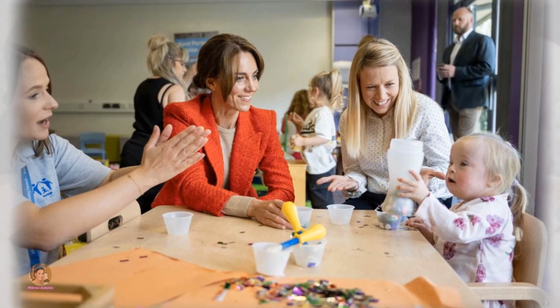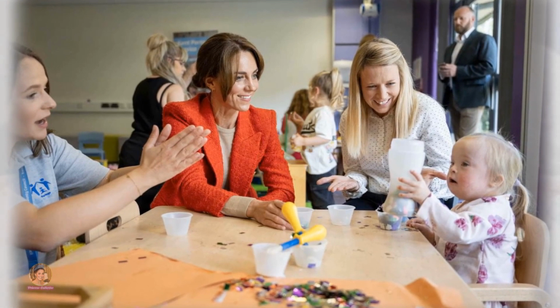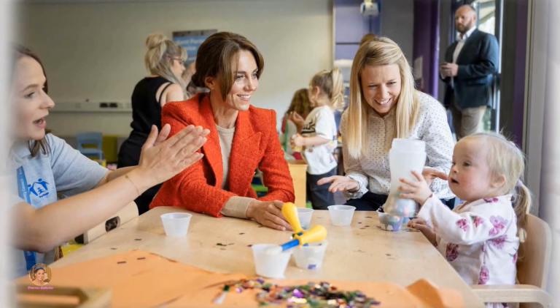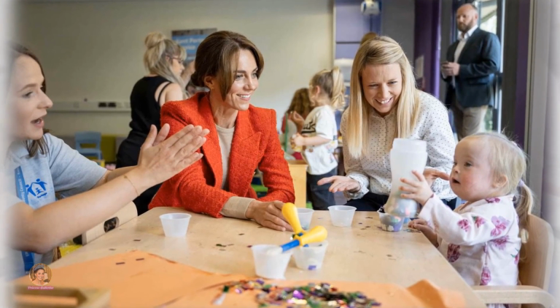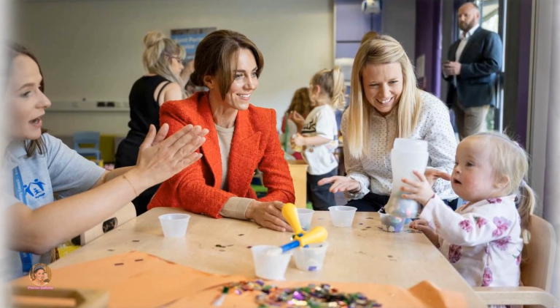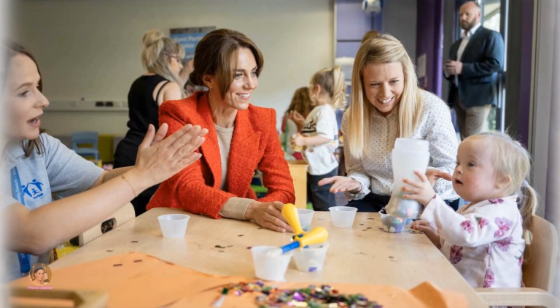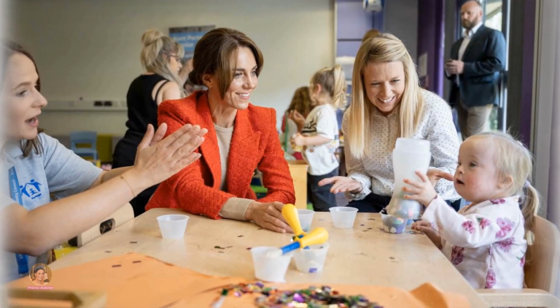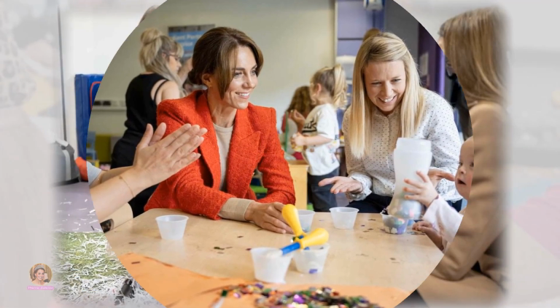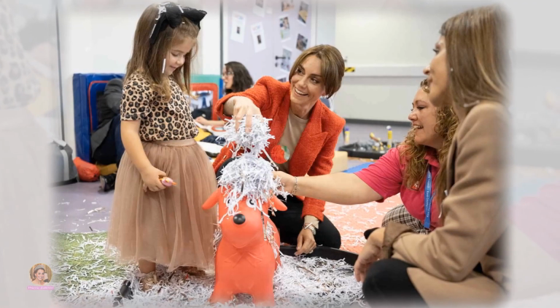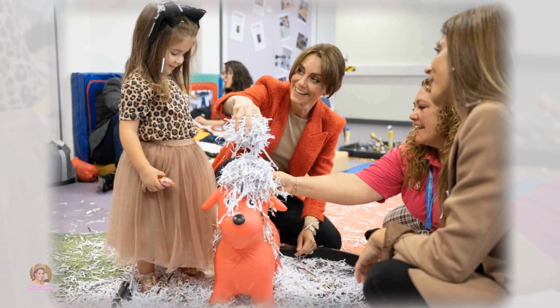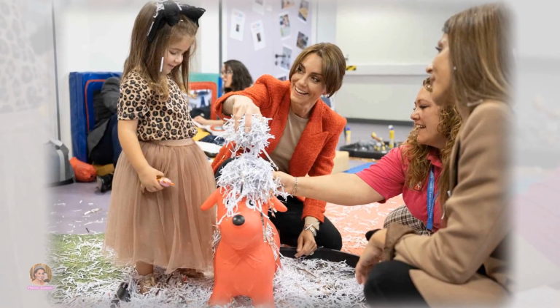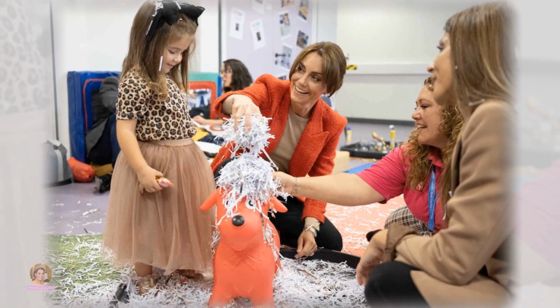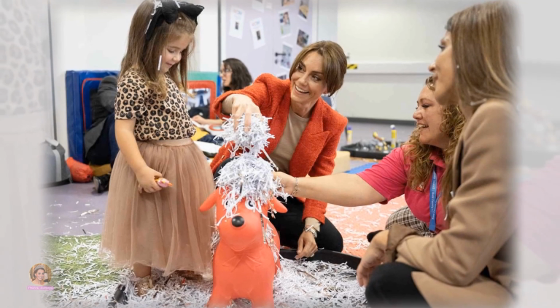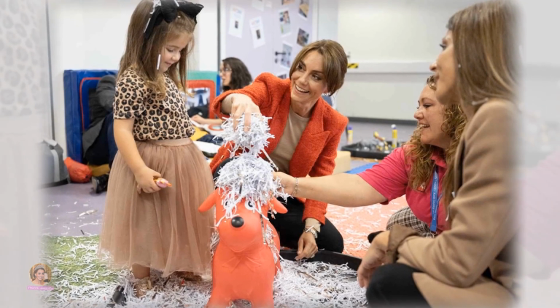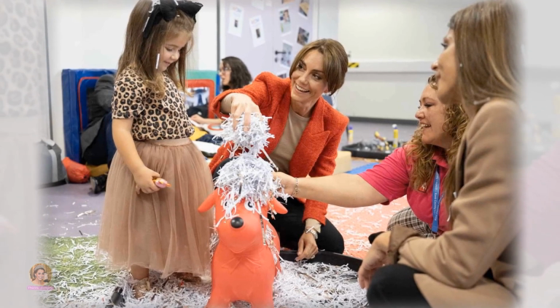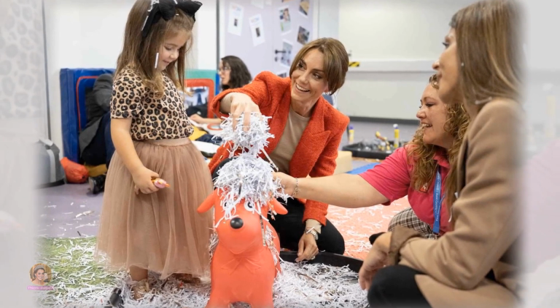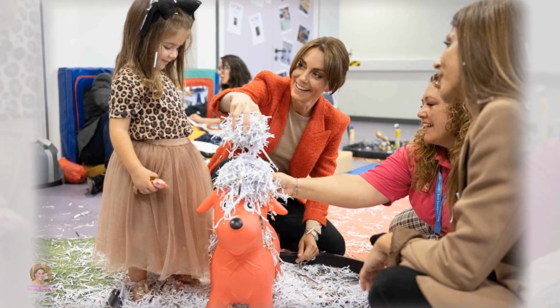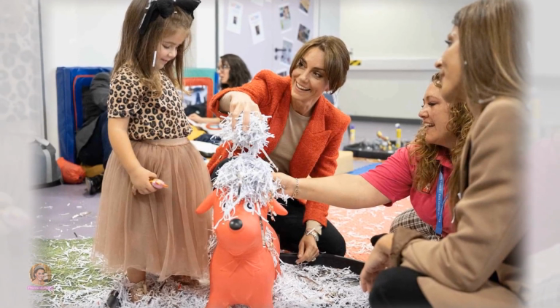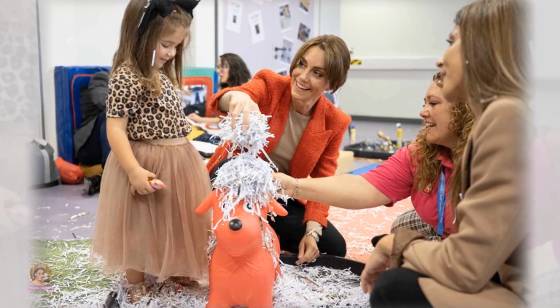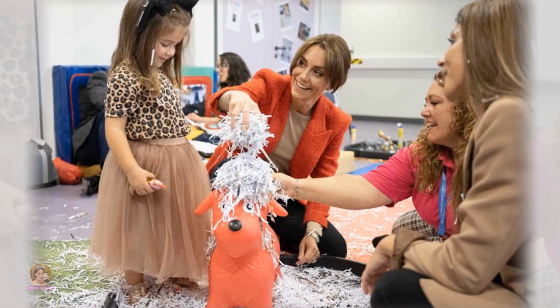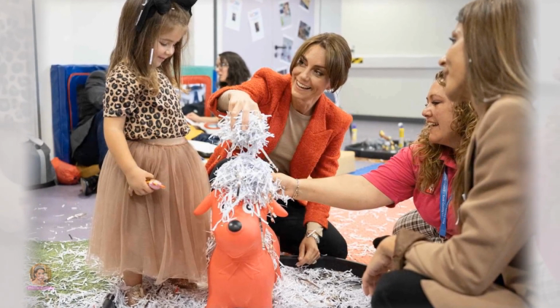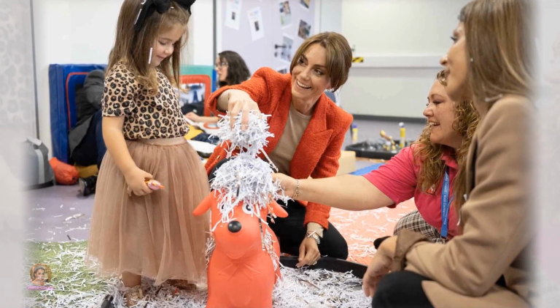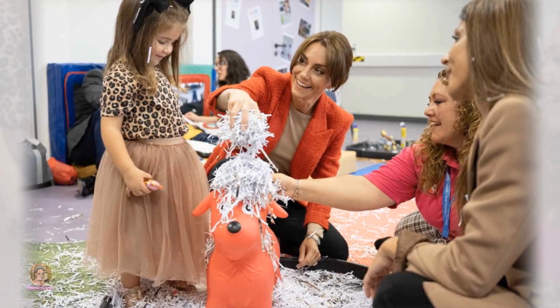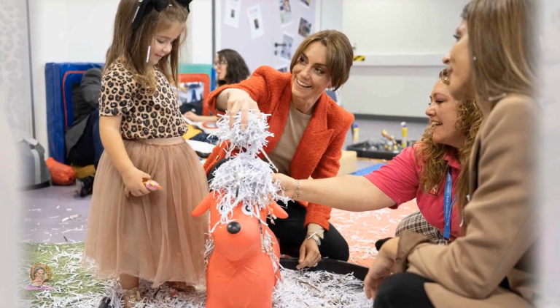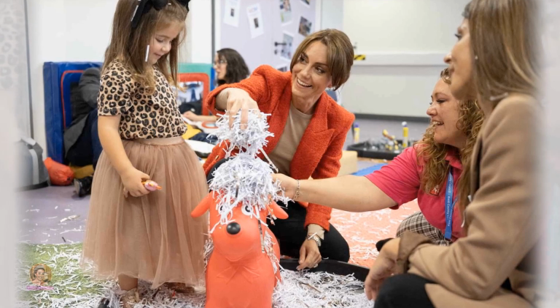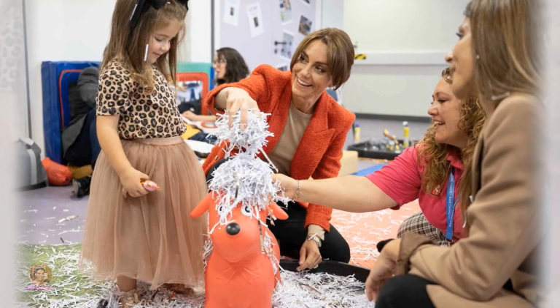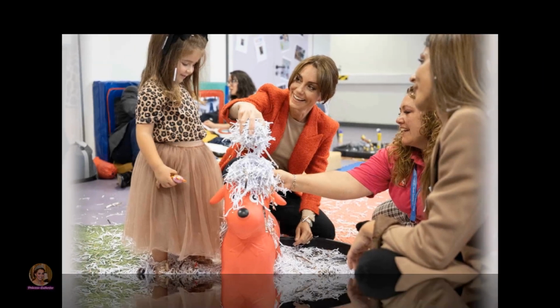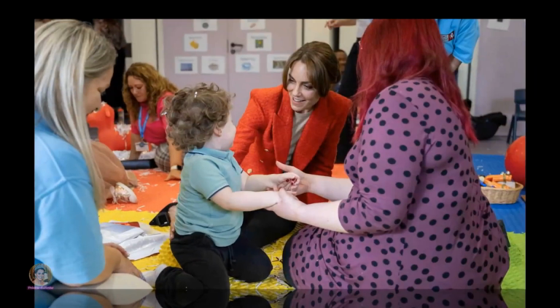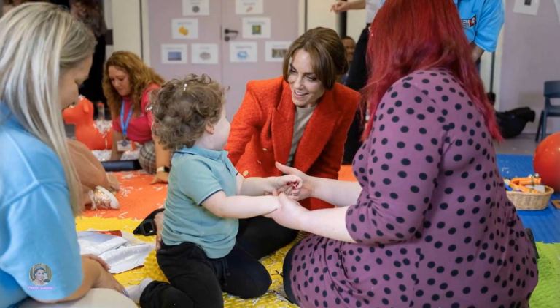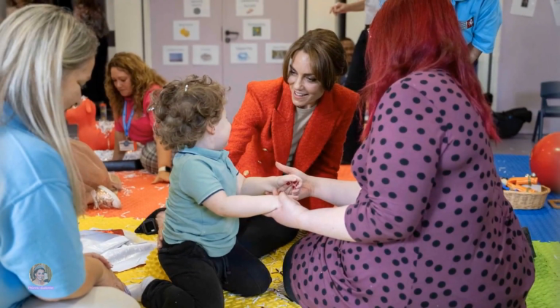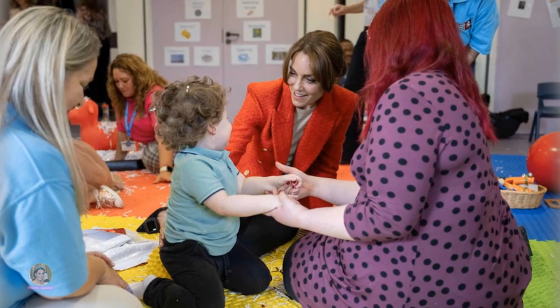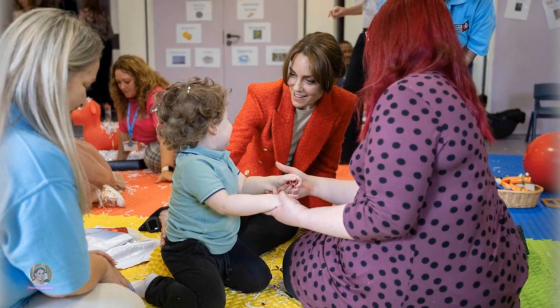Indeed, Catherine has been favouring trouser suits recently, including a striking emerald green ensemble during a visit to a textile mill just a day prior, in addition to six other stylish suits throughout September.